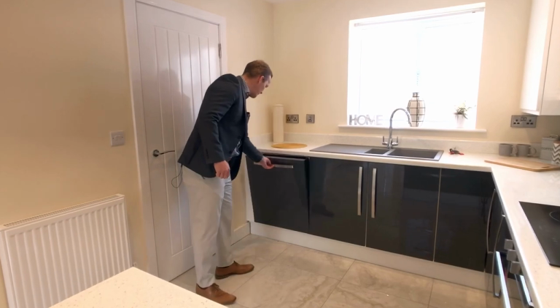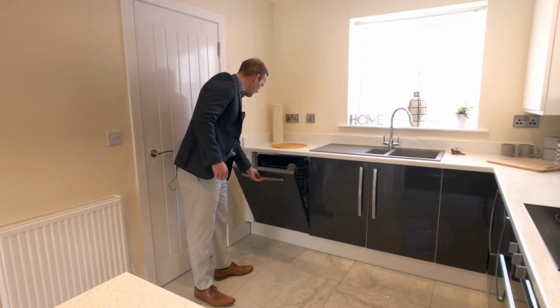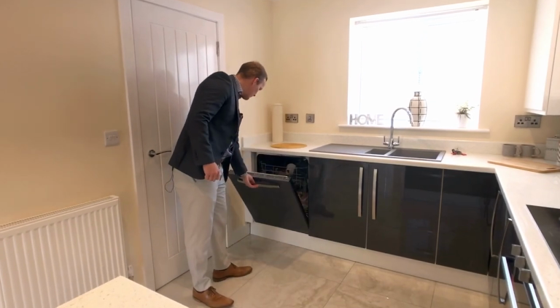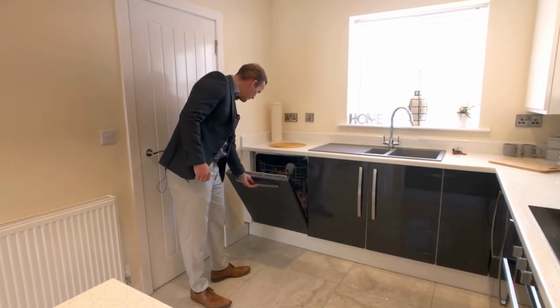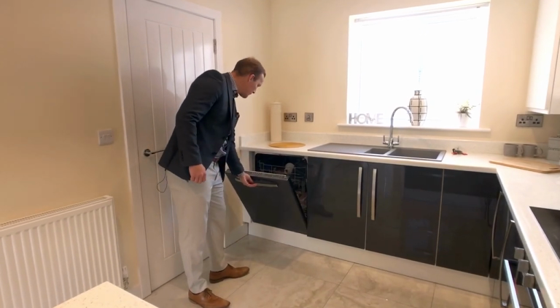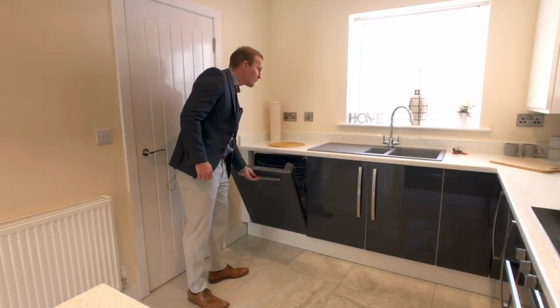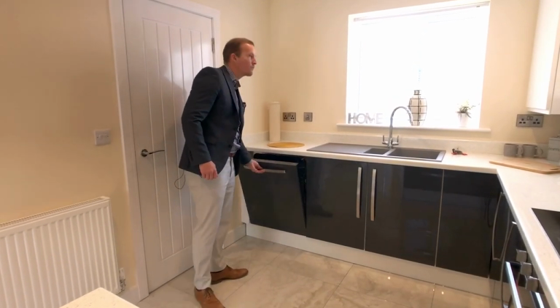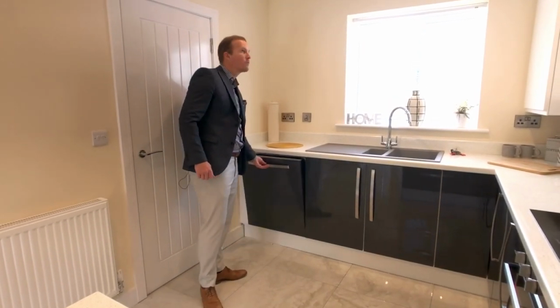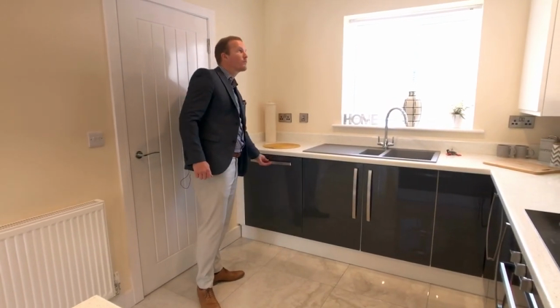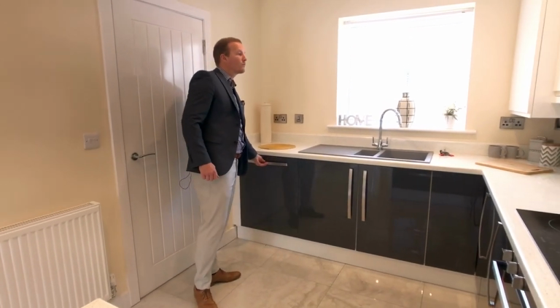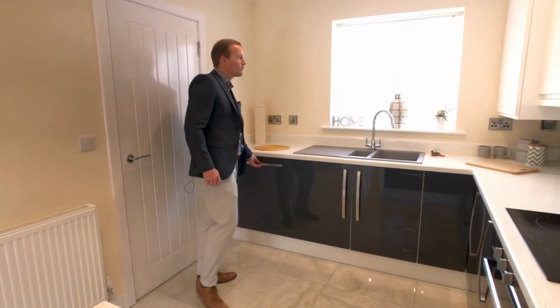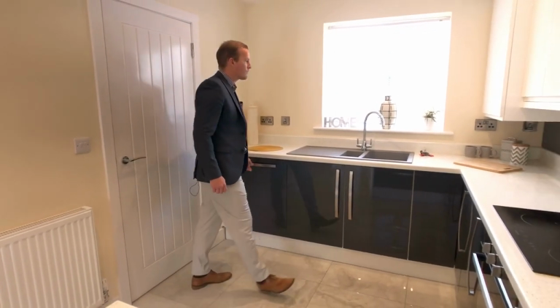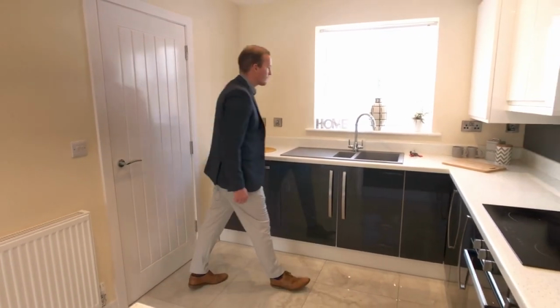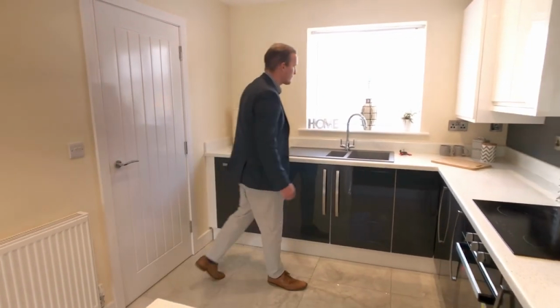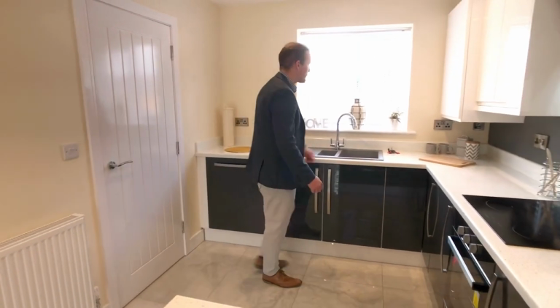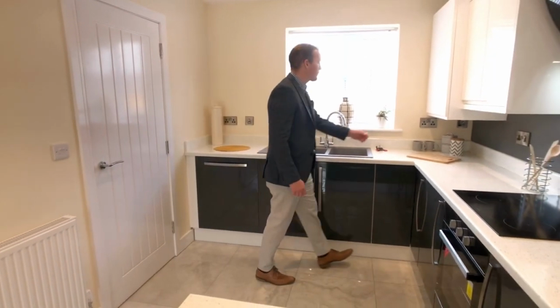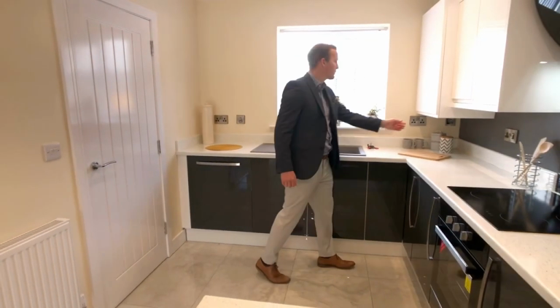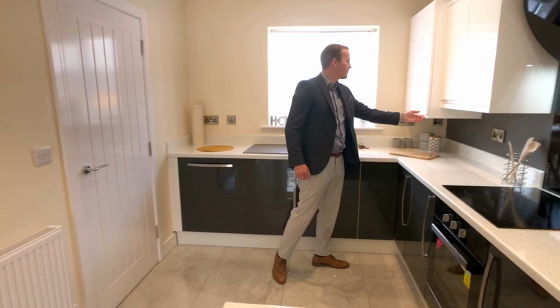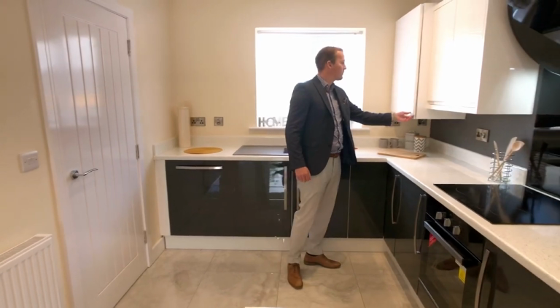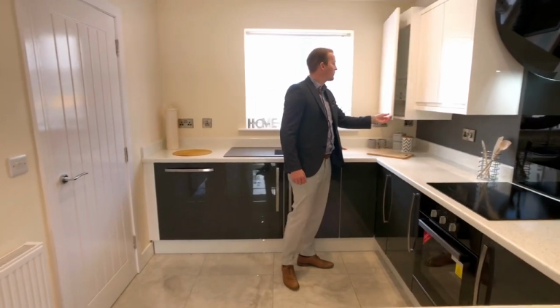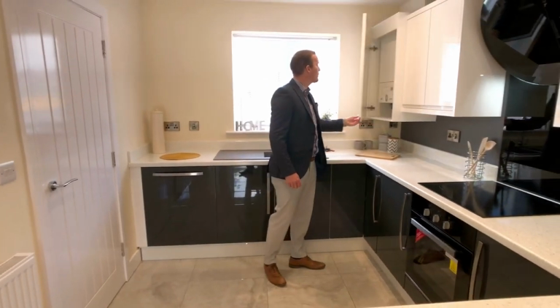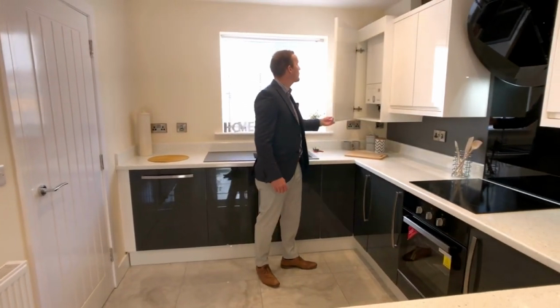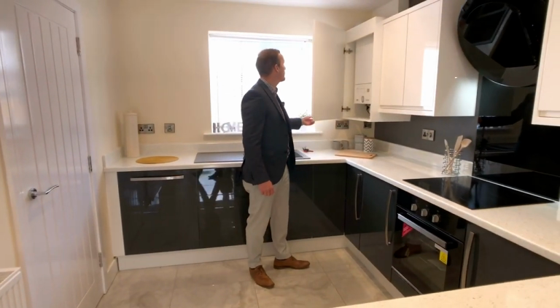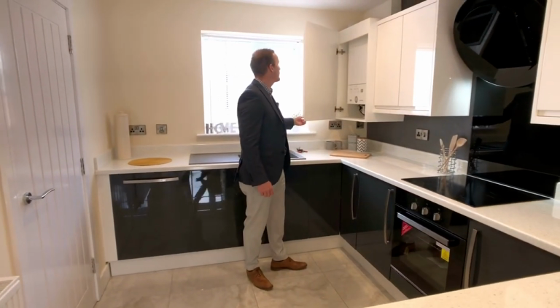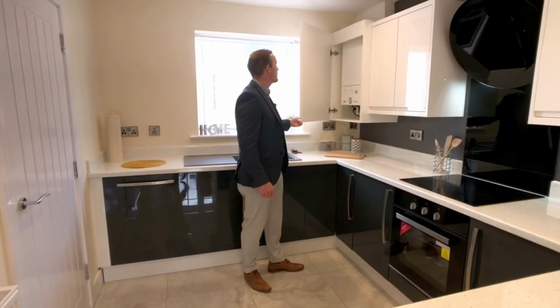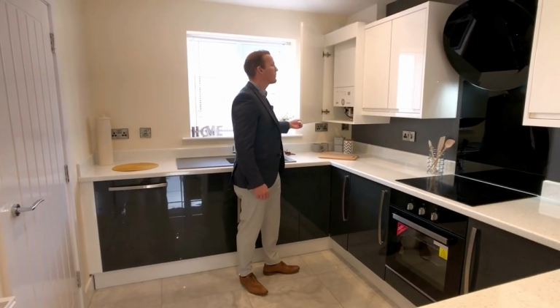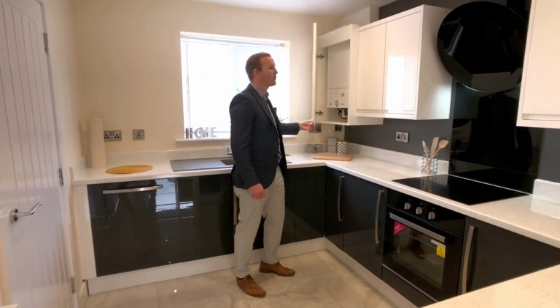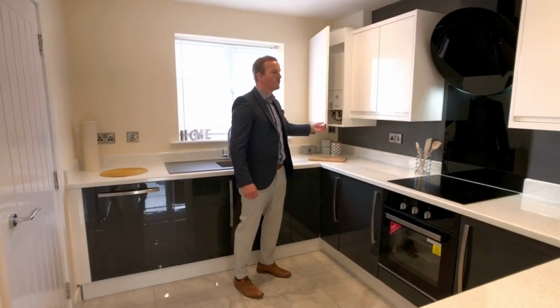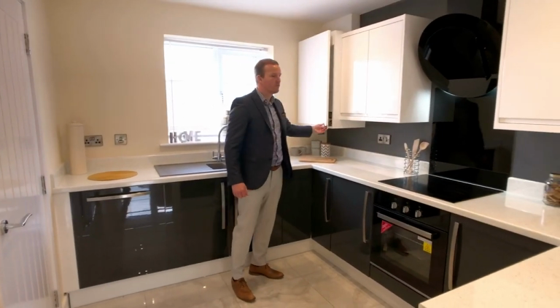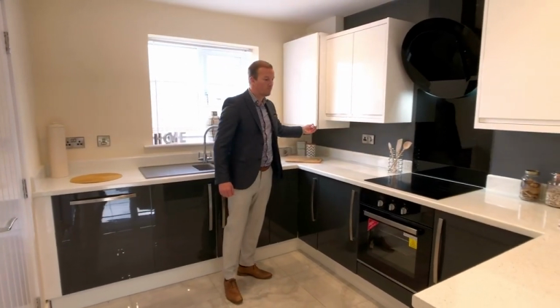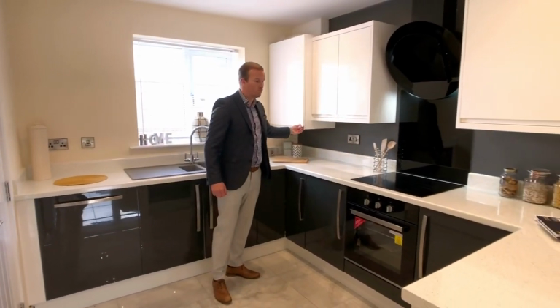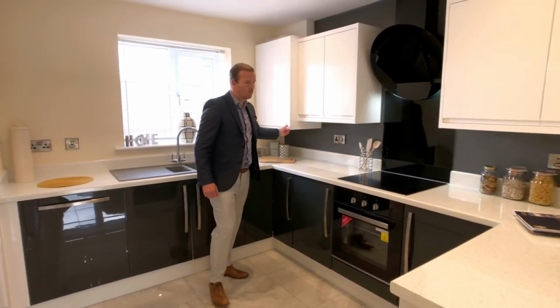There's an integrated dishwasher, composite sink with chrome mixer tap, front double glazed panel unit, and an integrated combi boiler built into this high gloss kitchen.